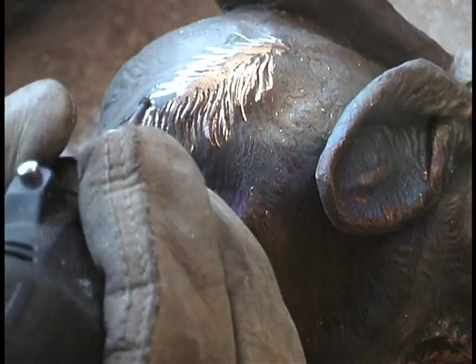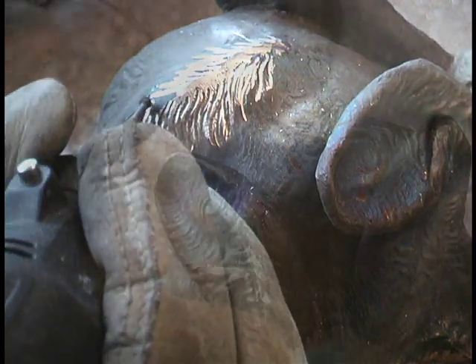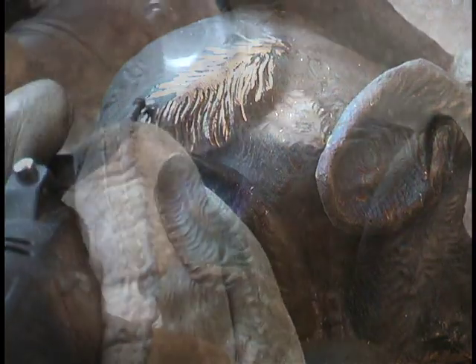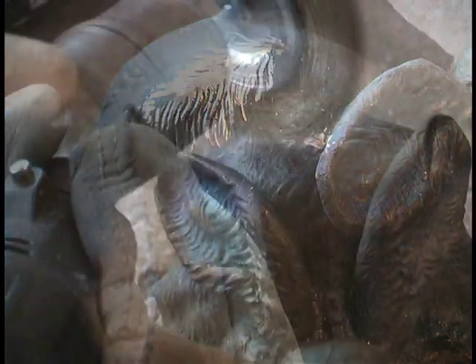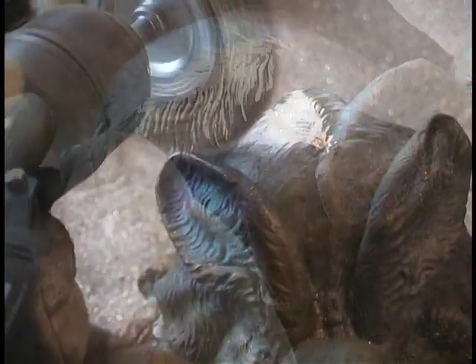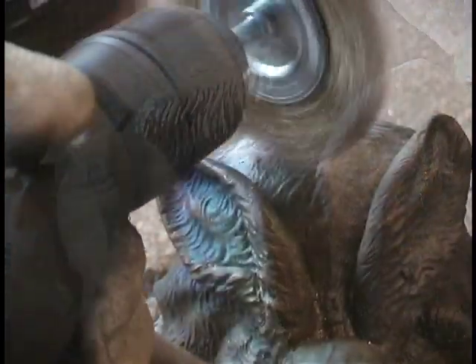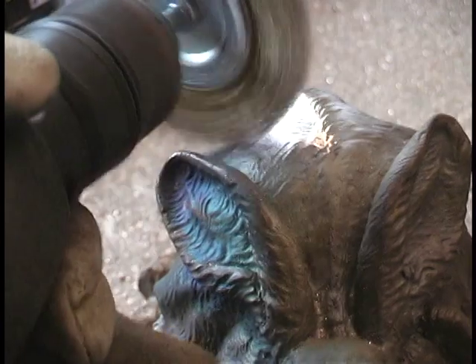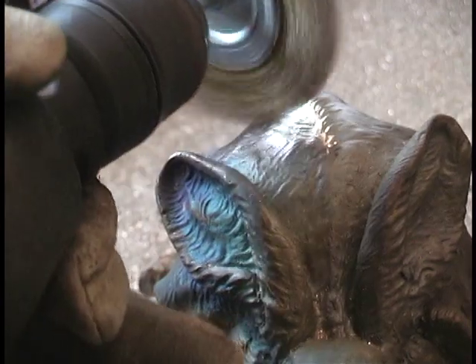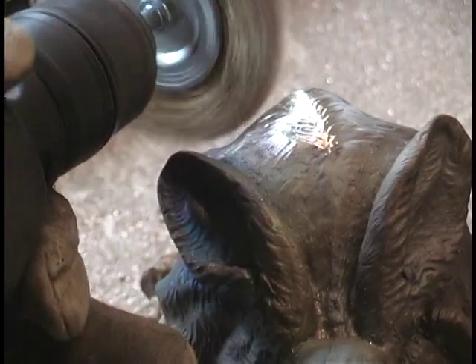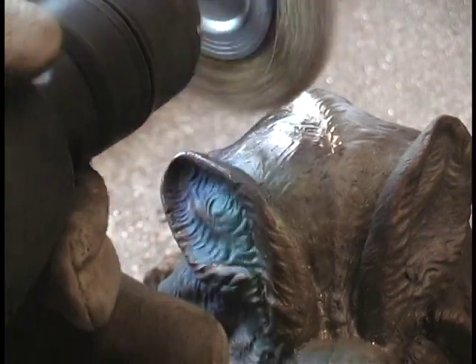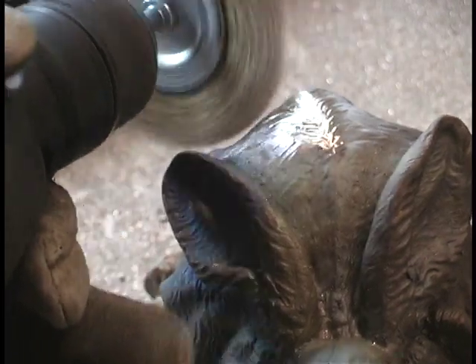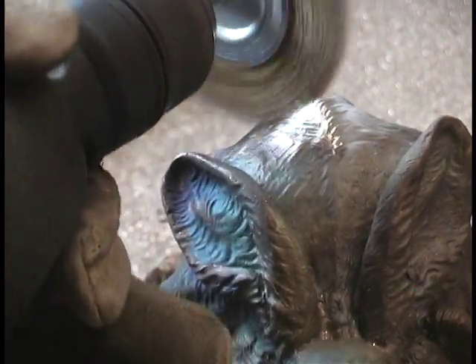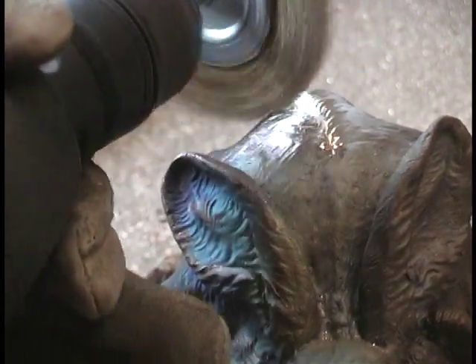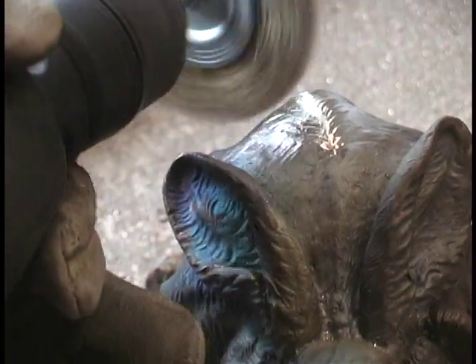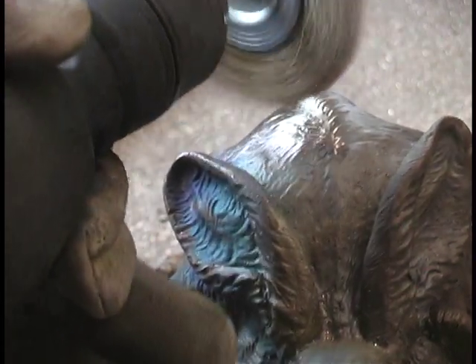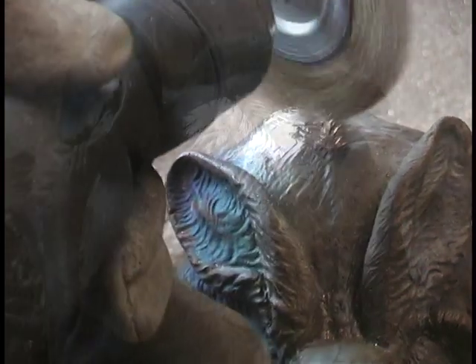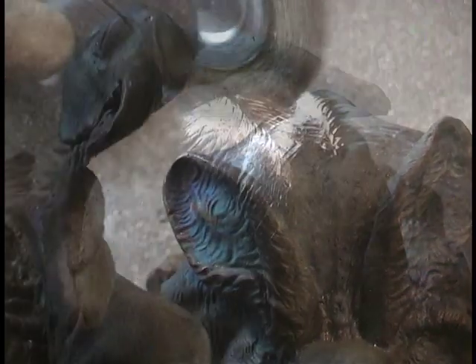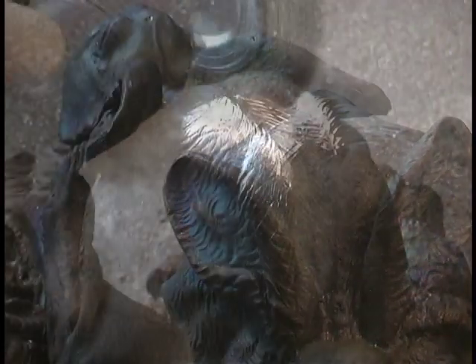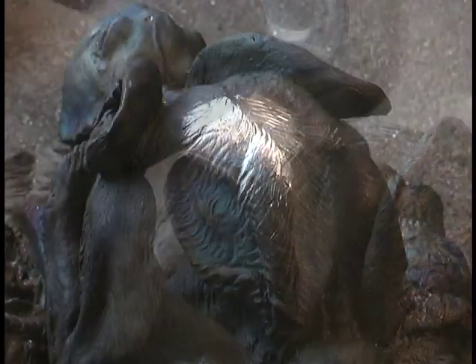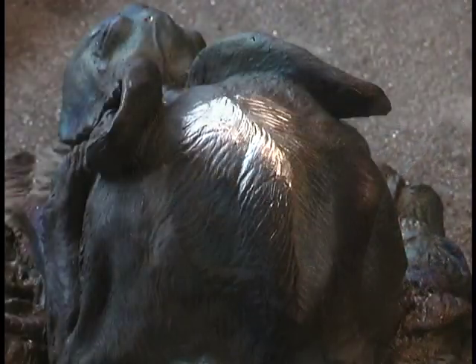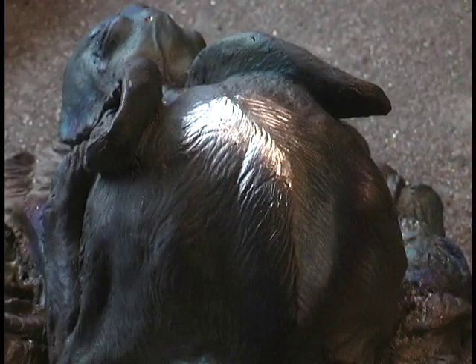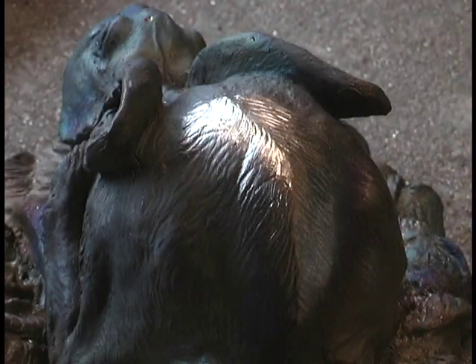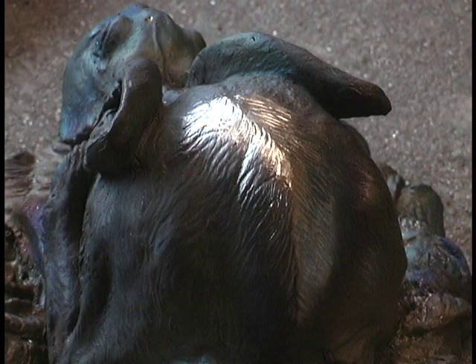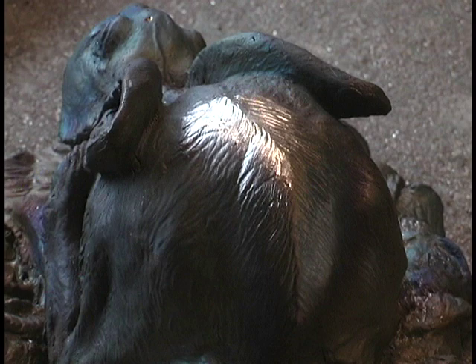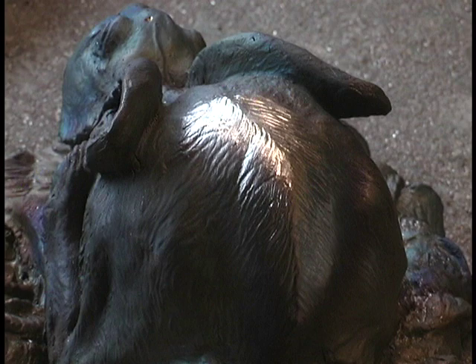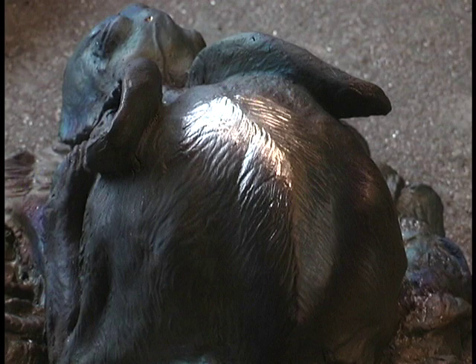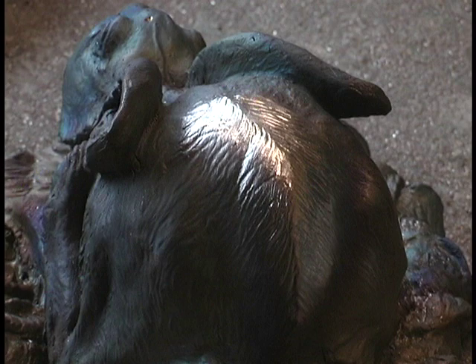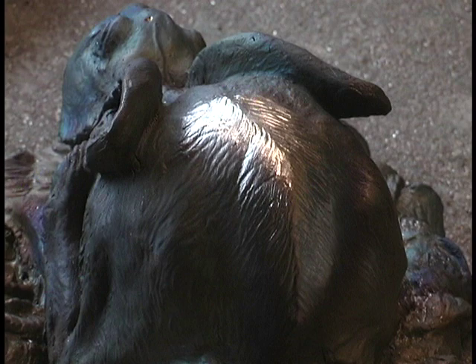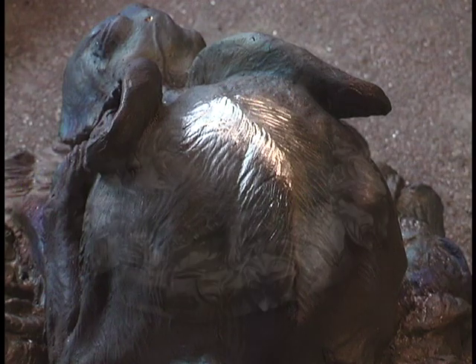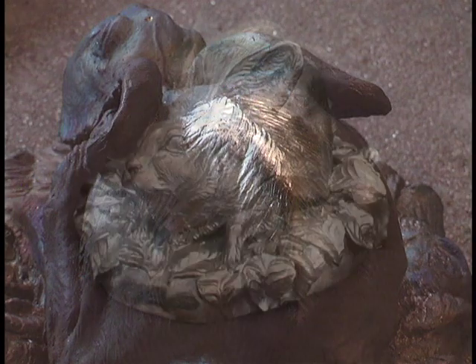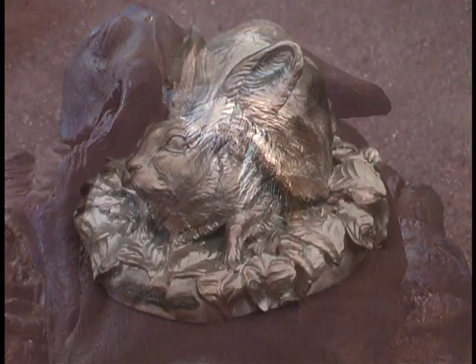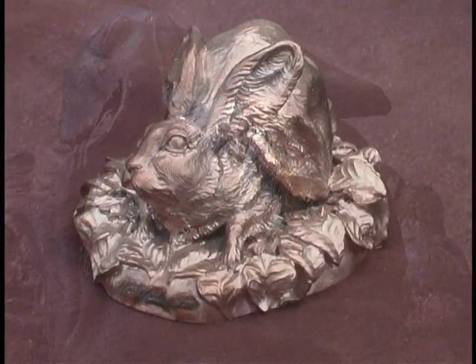Here we are smoothing with a wire wheel. Everything is painstakingly taken care of so that everything looks perfect. There's the finished bronze.